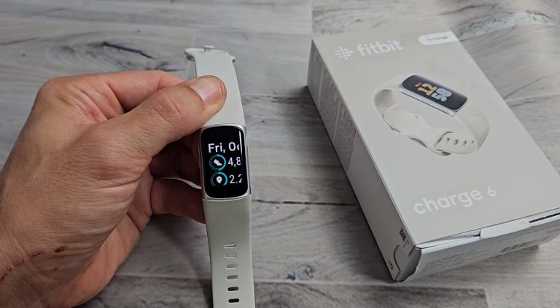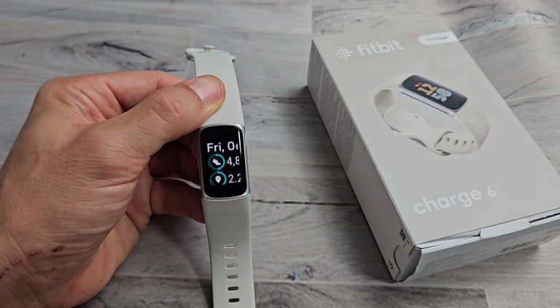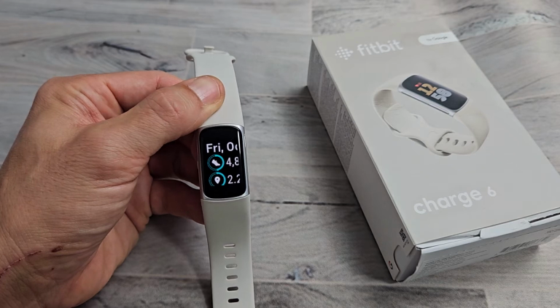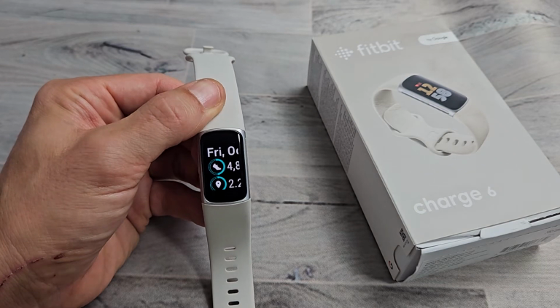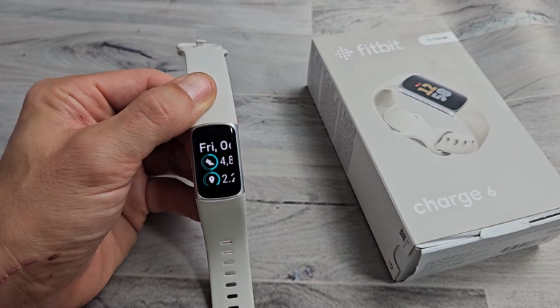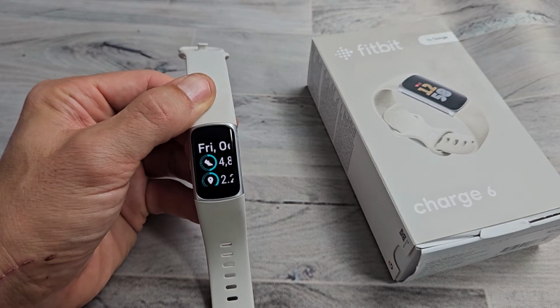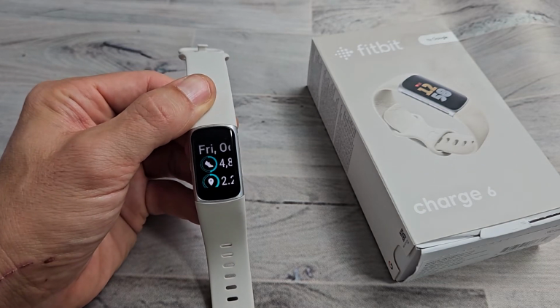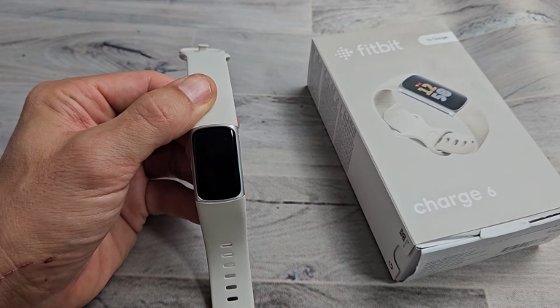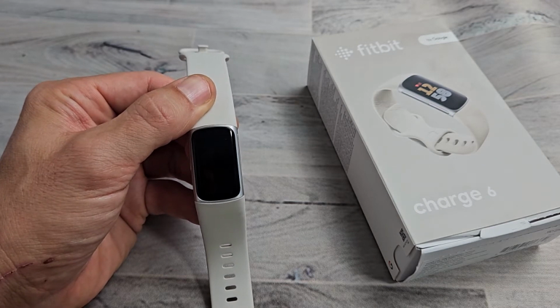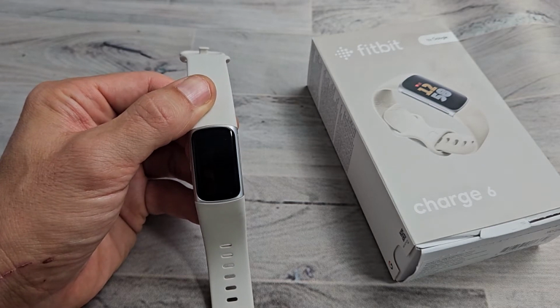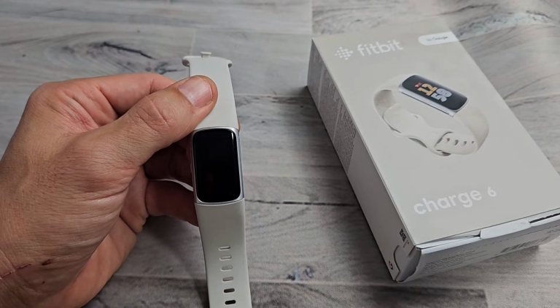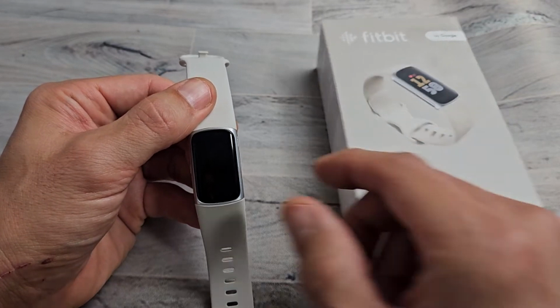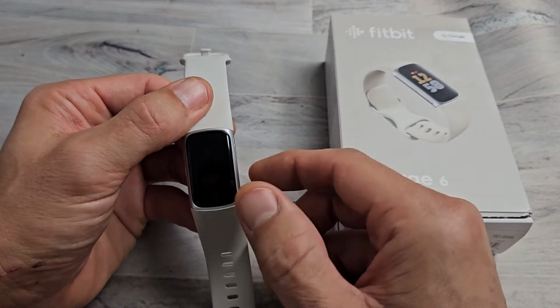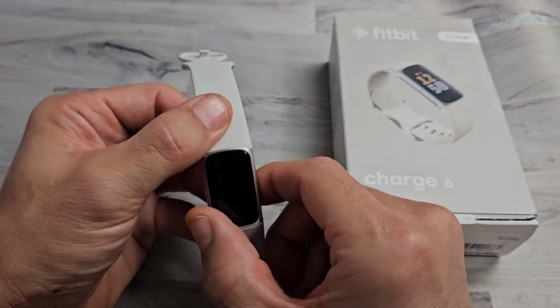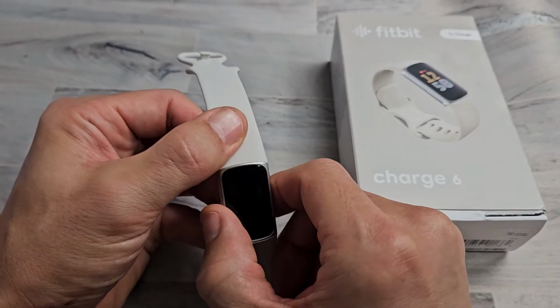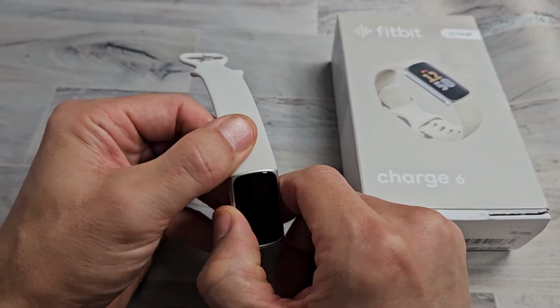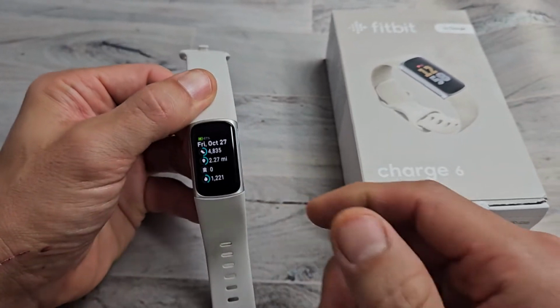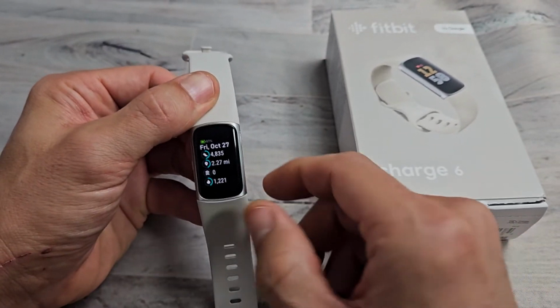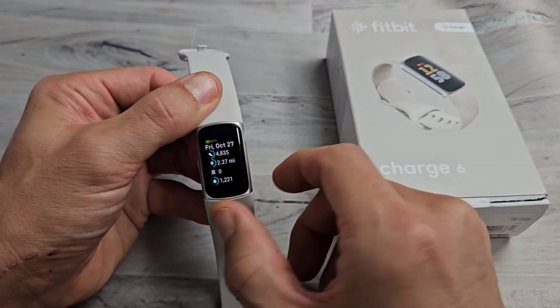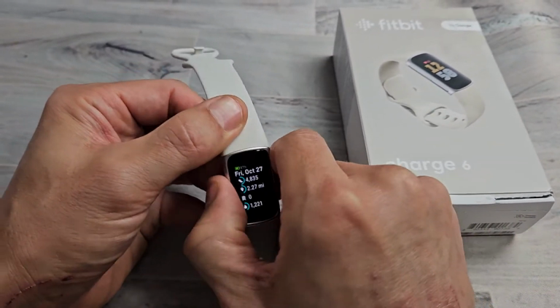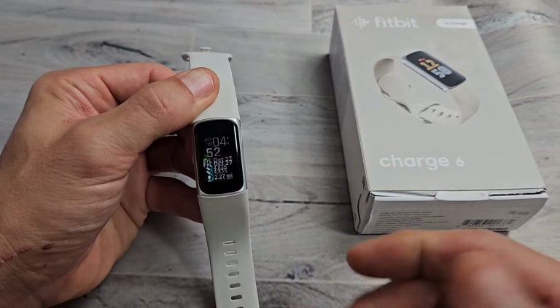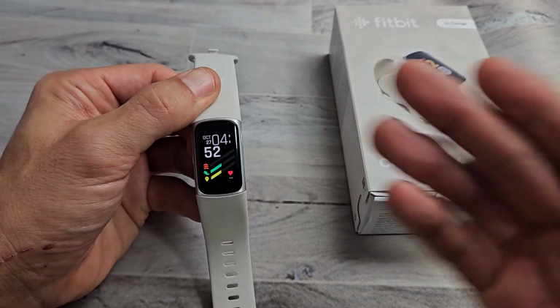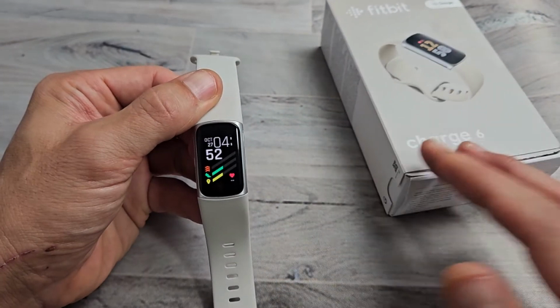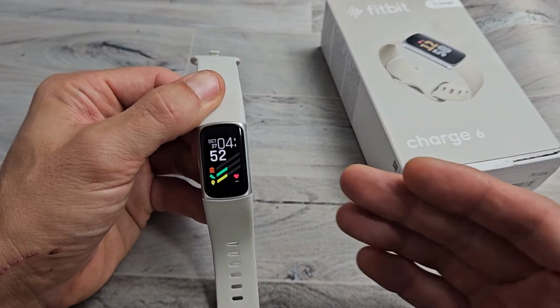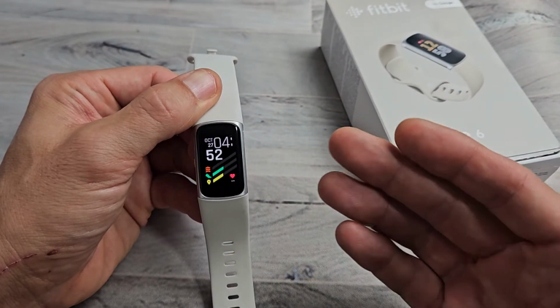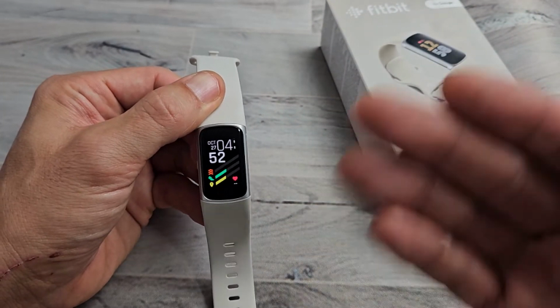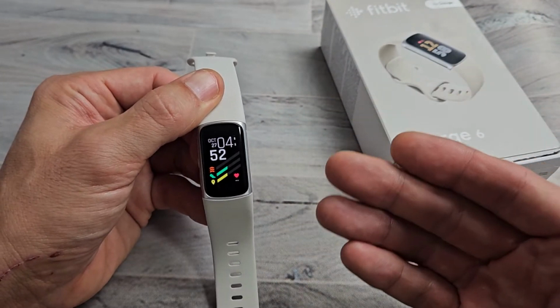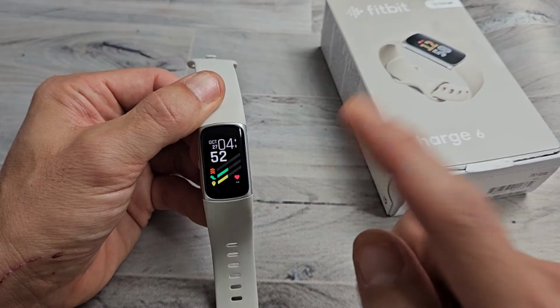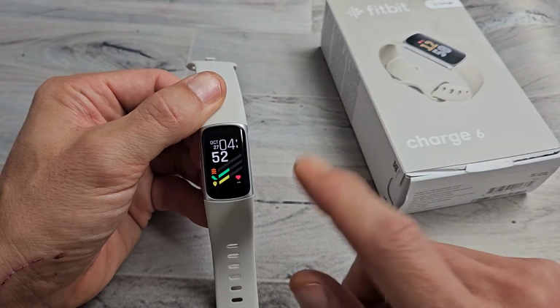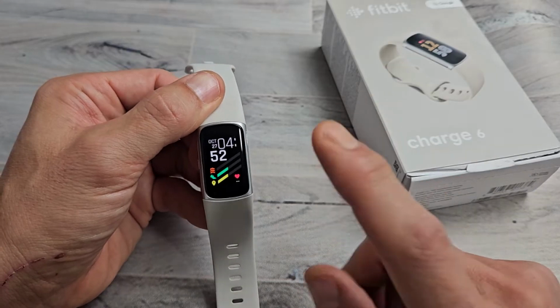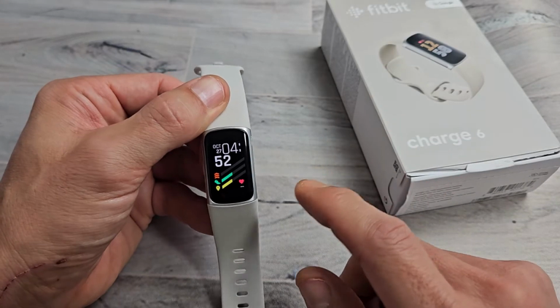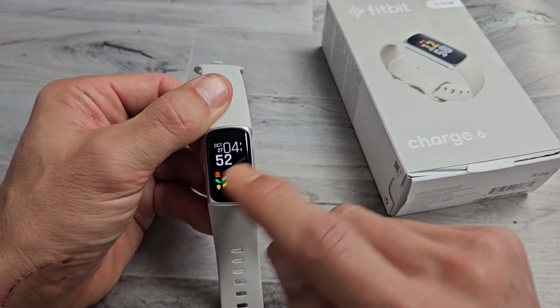Here's the Fitbit Charge 6. I'm going to show you how to use the magnify feature. Basically you can increase the text size and whatnot. So I have it enabled right now. Once you have it enabled, you have to tap three times.